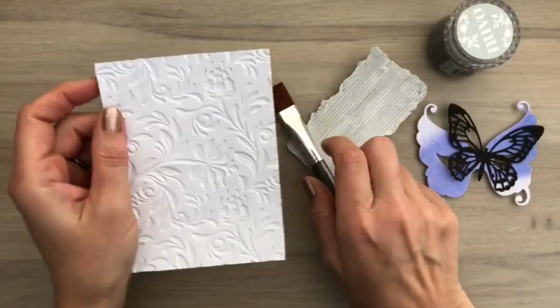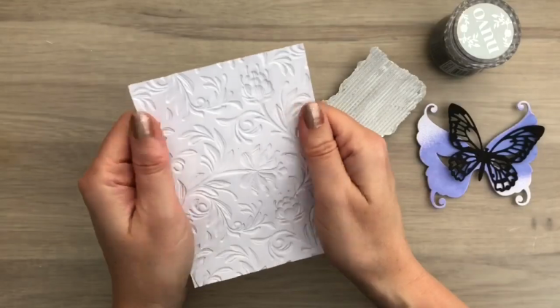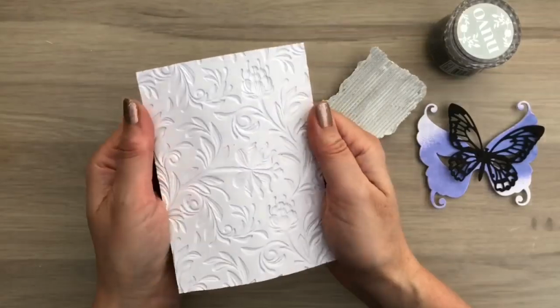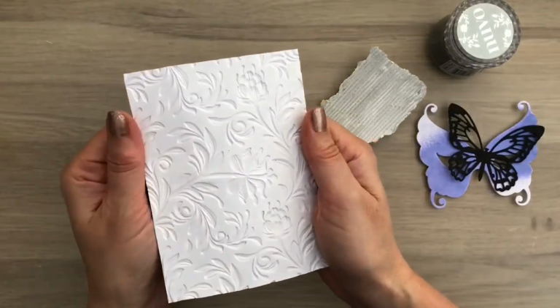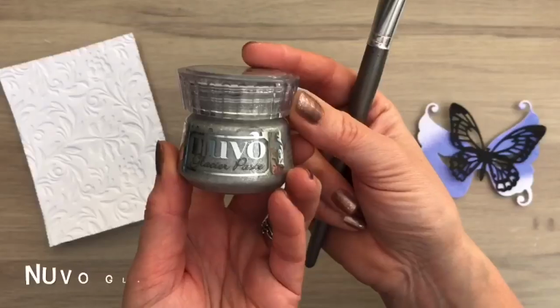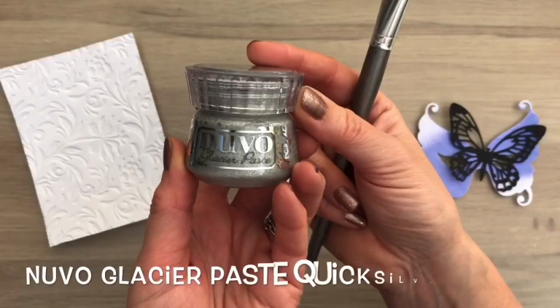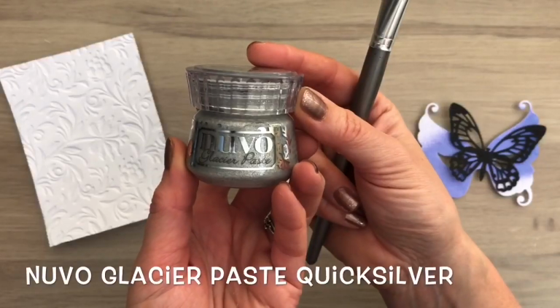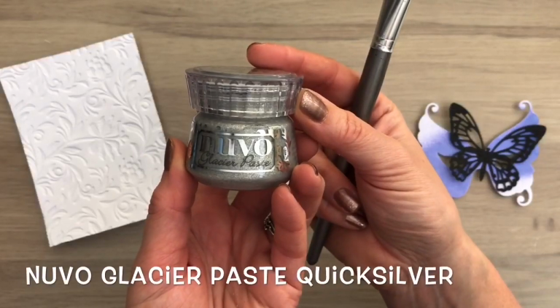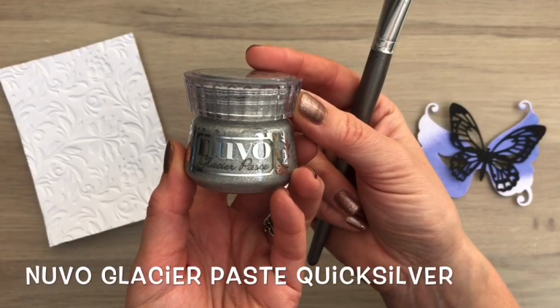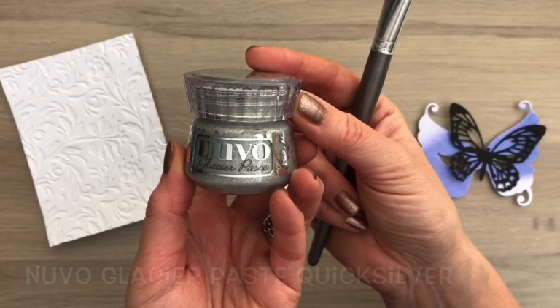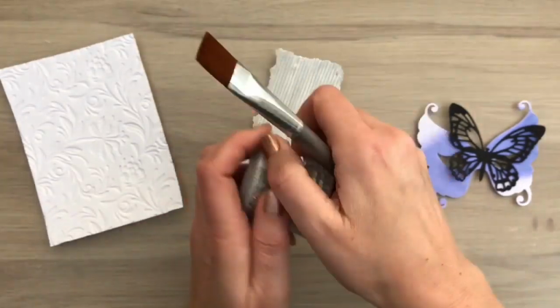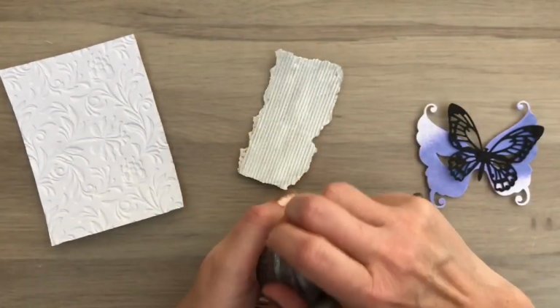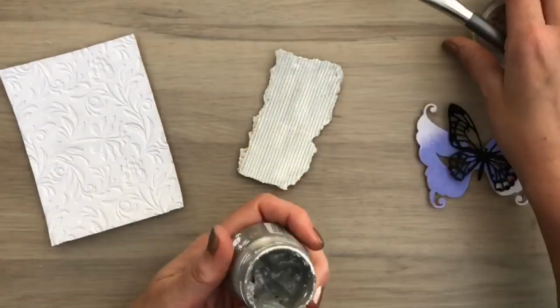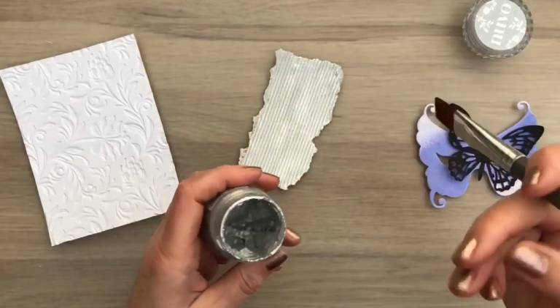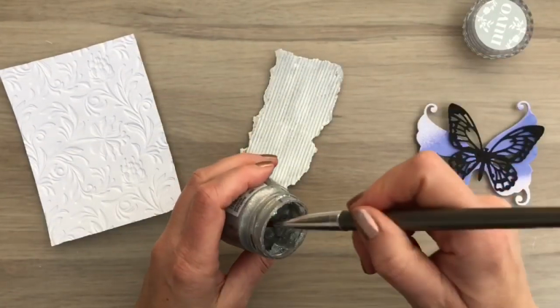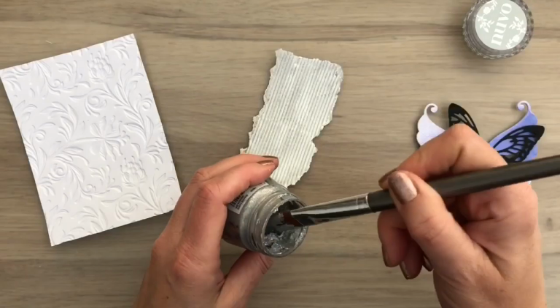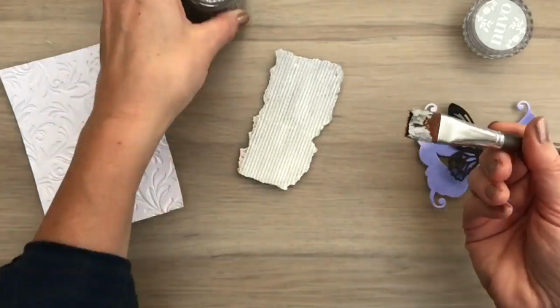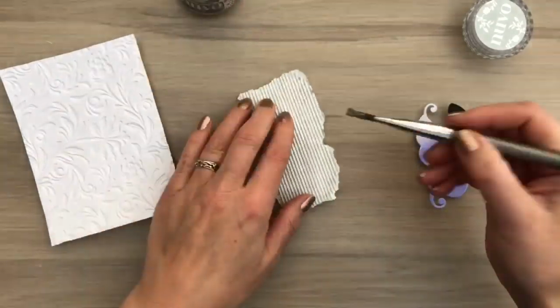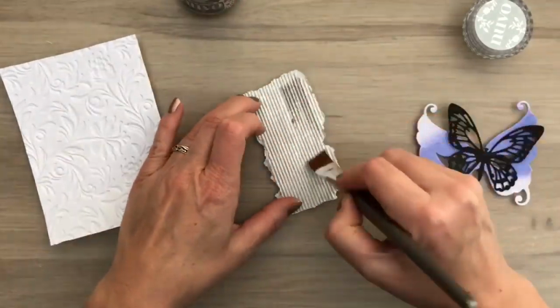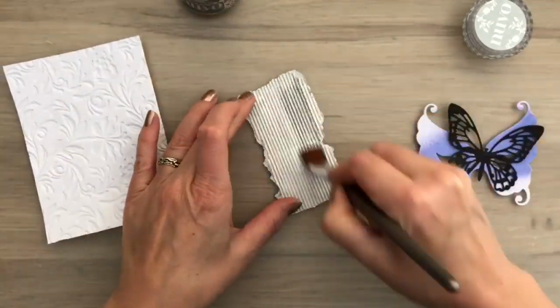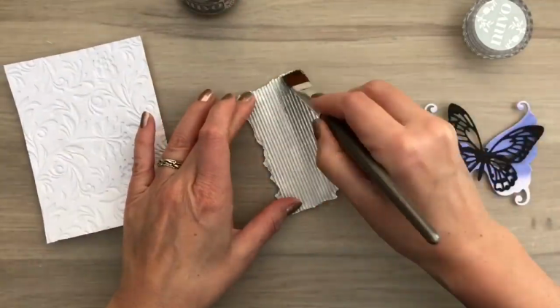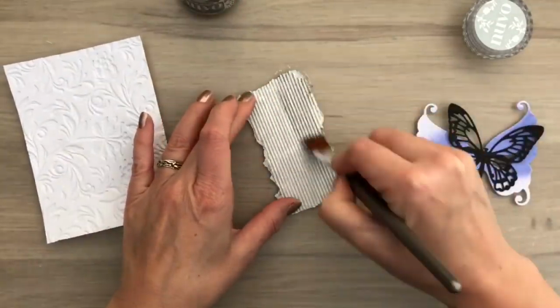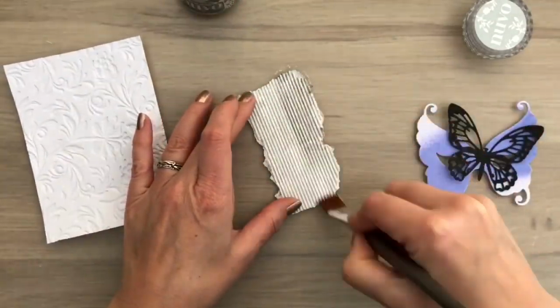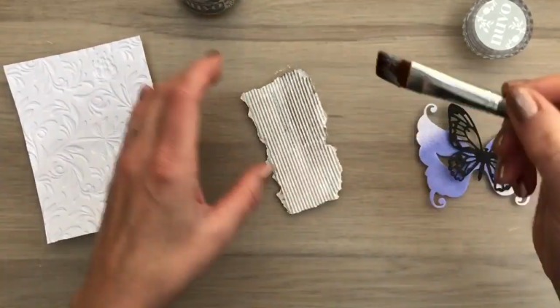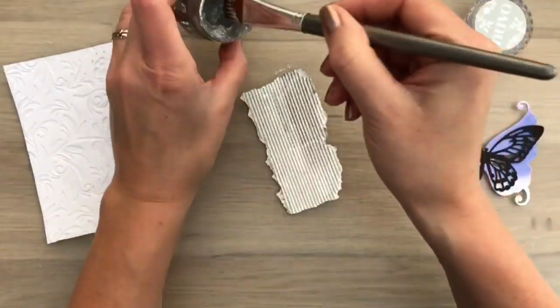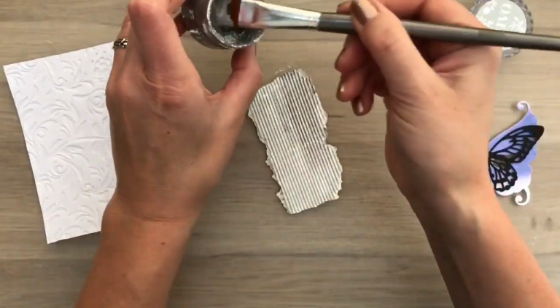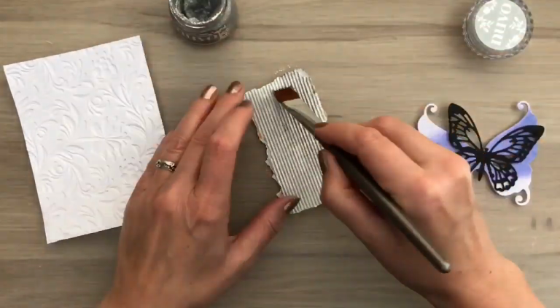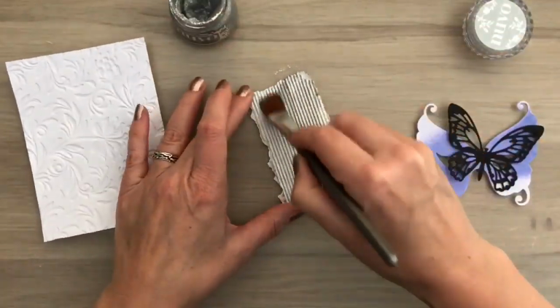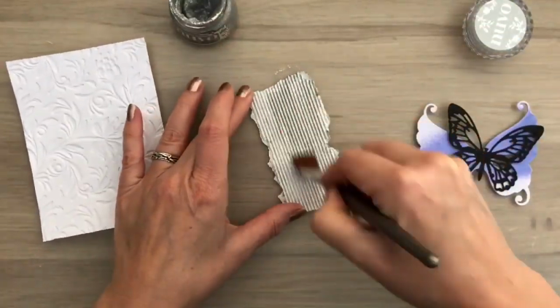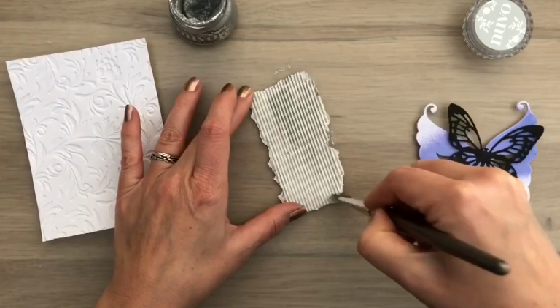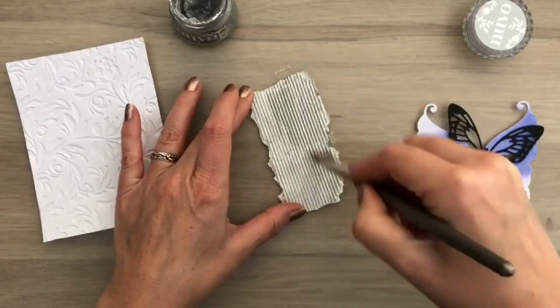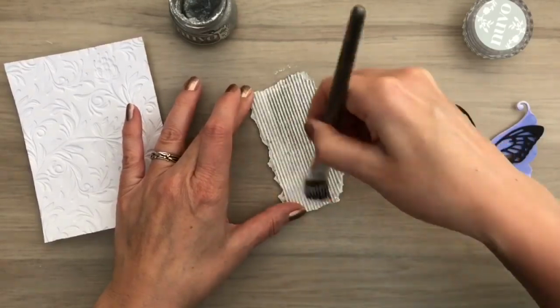I have Nuvo Glacier Paste and a piece of corrugated cardboard, and I added a layer of gesso on the cardboard. Now I'm going to paint it with the Glacier Paste and this will give a lovely shimmer.